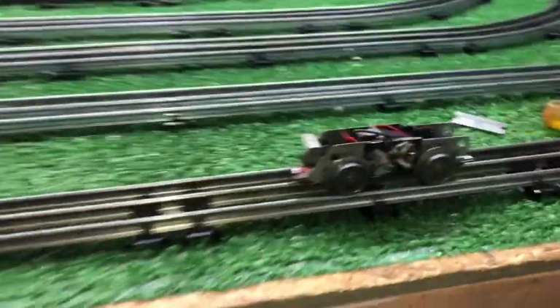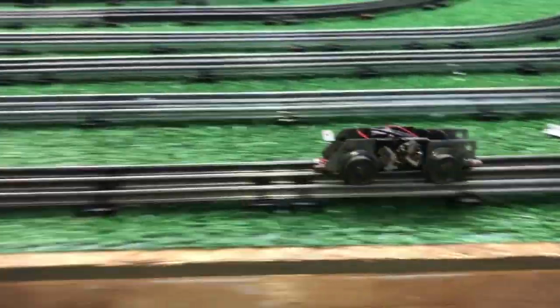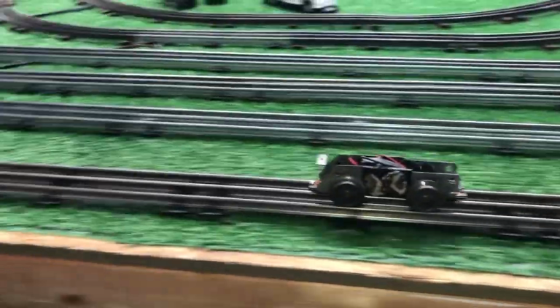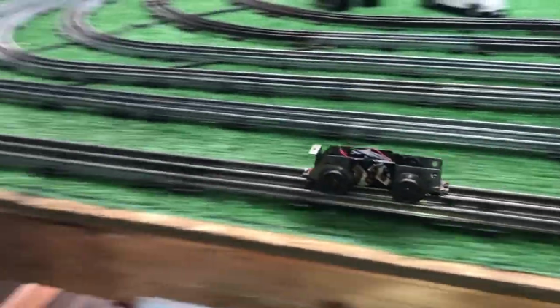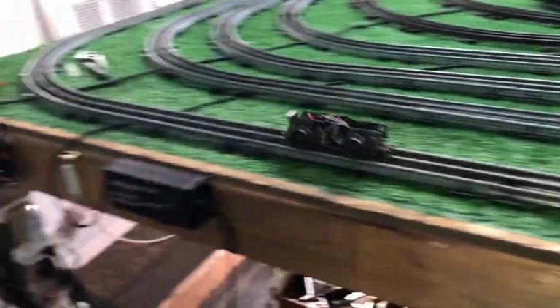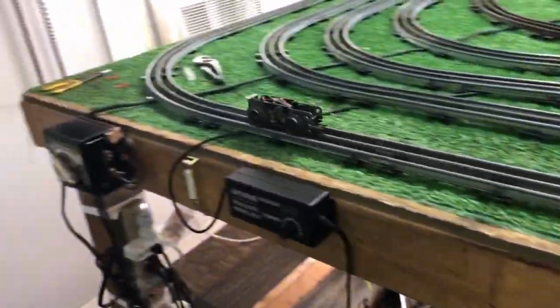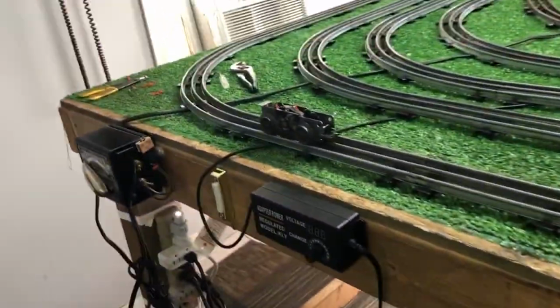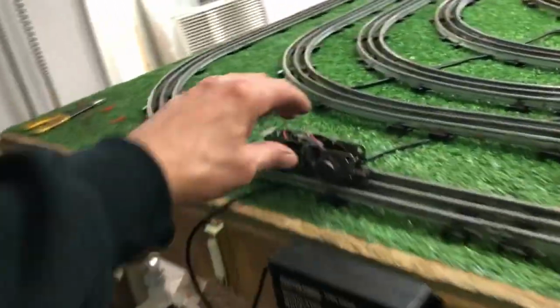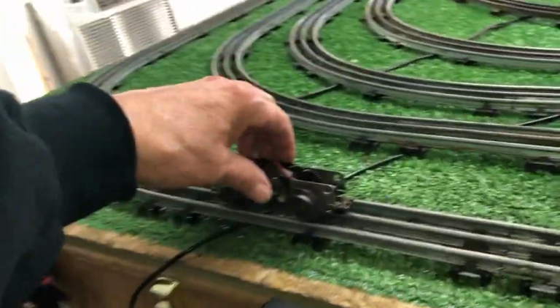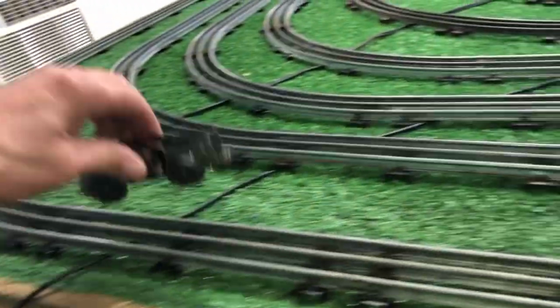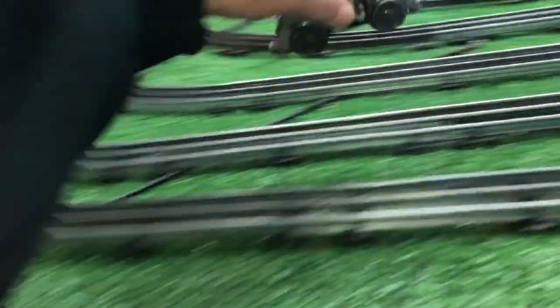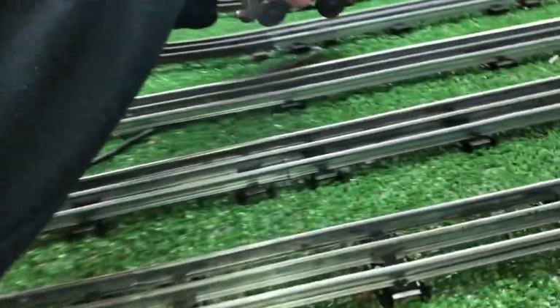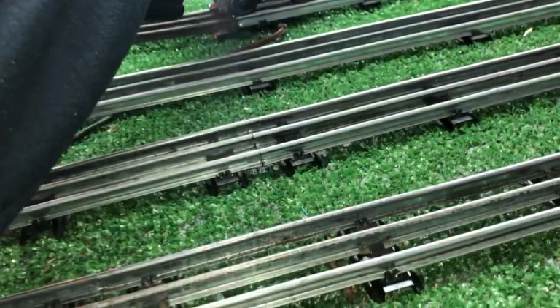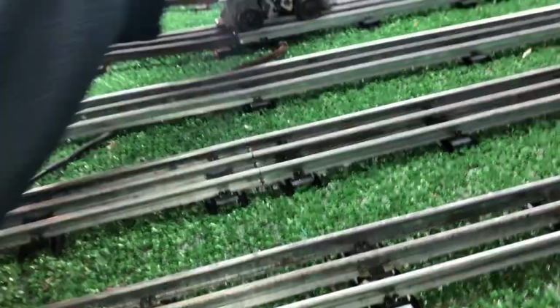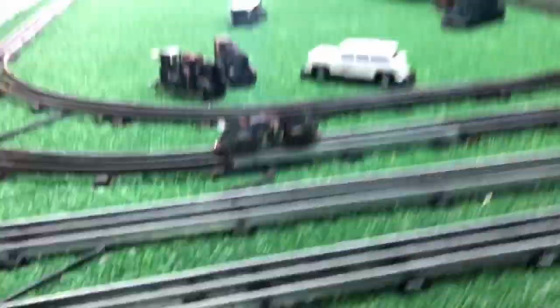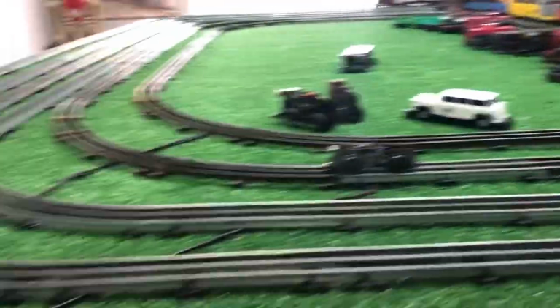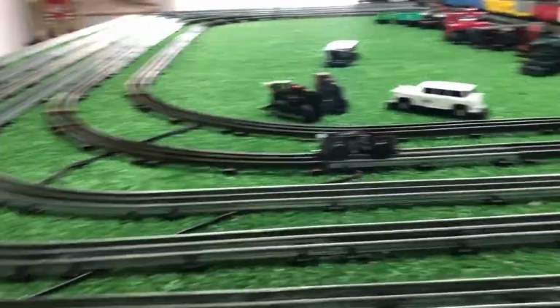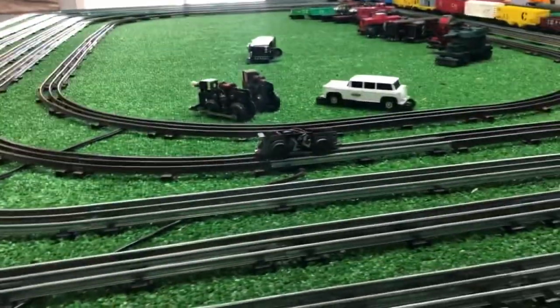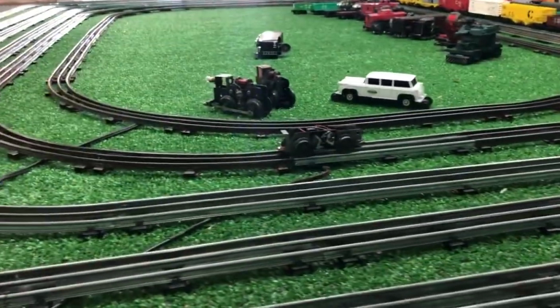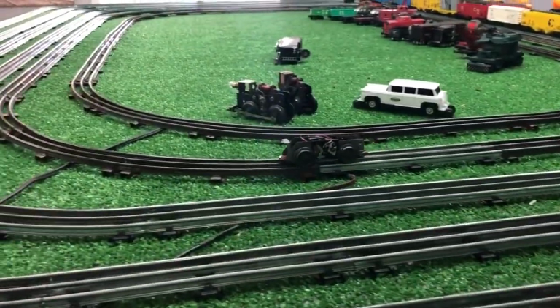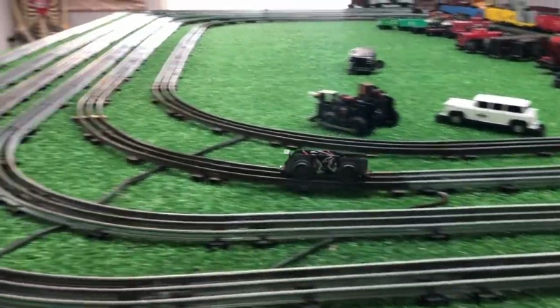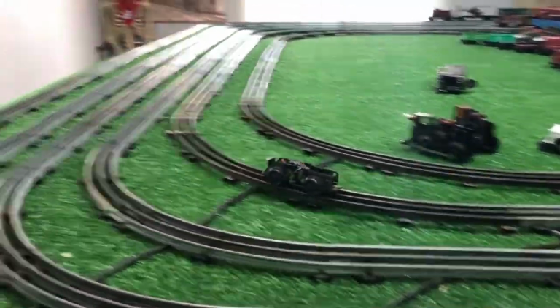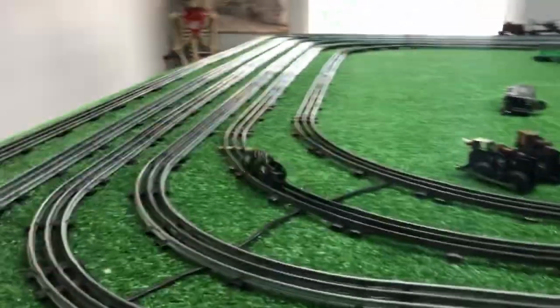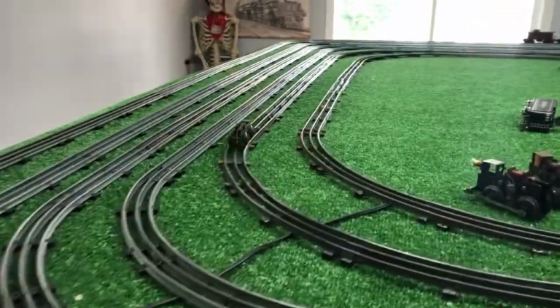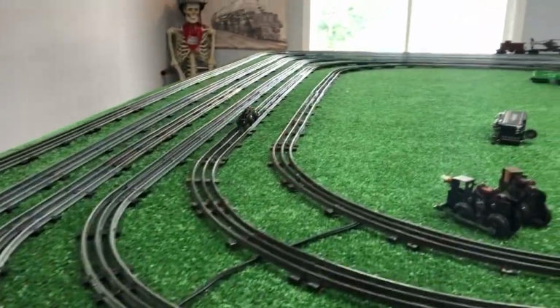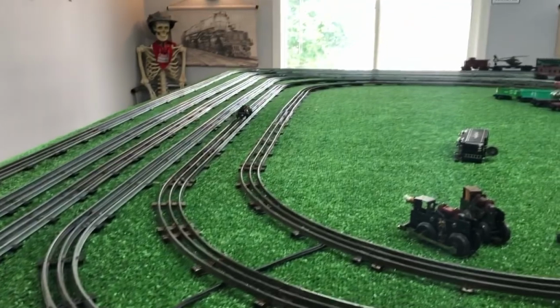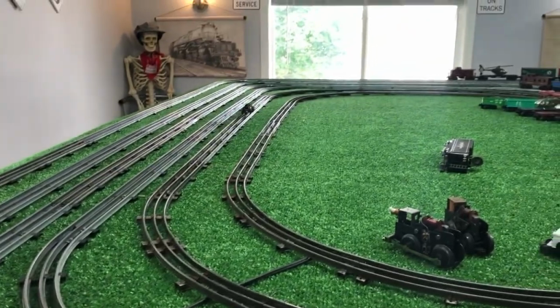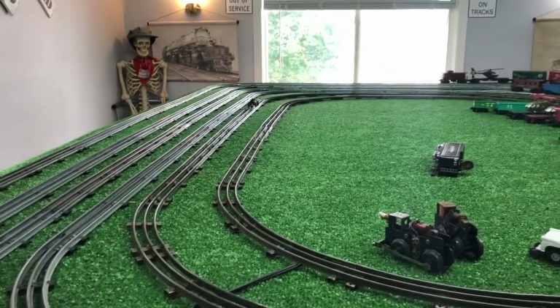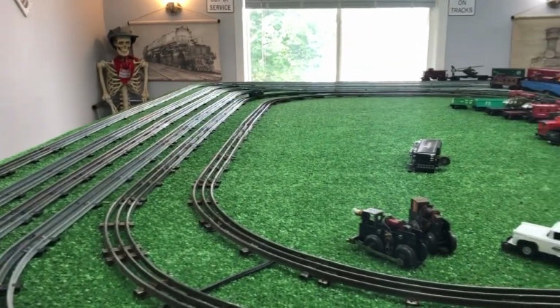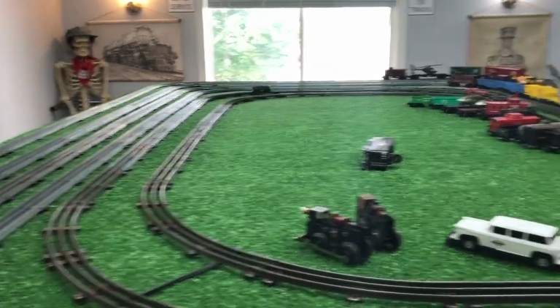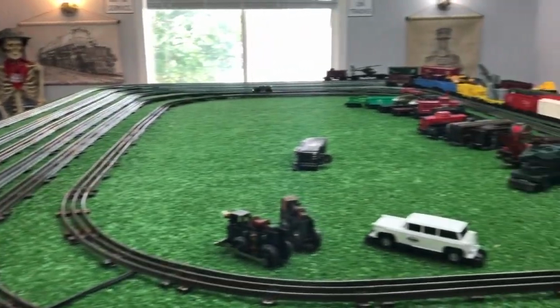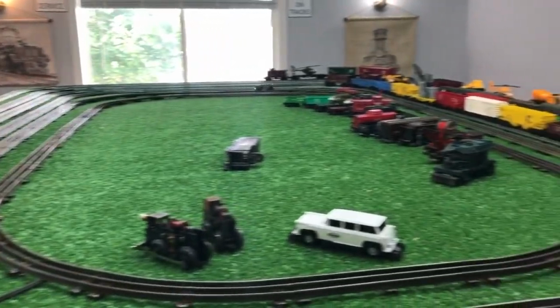This old motor is up and running, as you see, and I'm going to put it on the fifth rail and just let this run. I just pulled it out of the shell. As you see, it scoots along rather well.